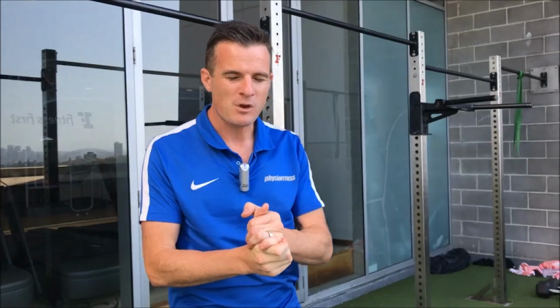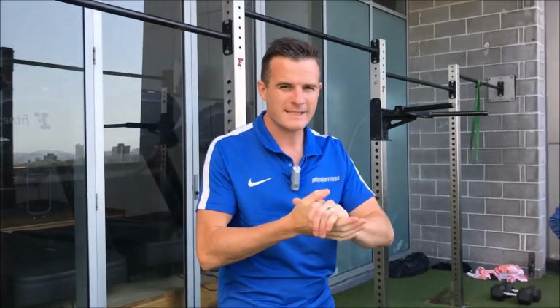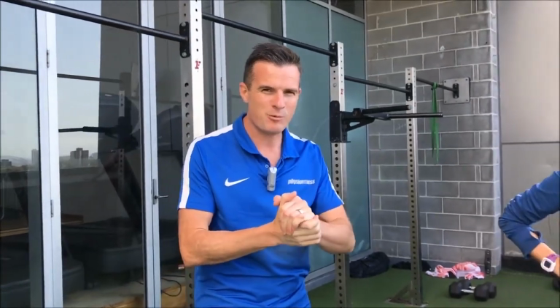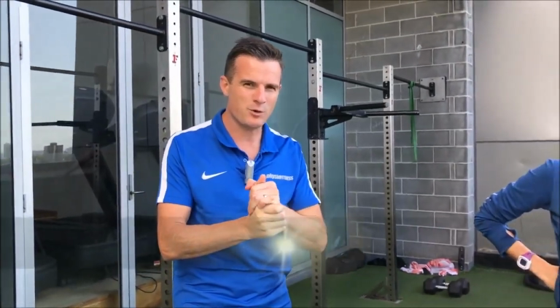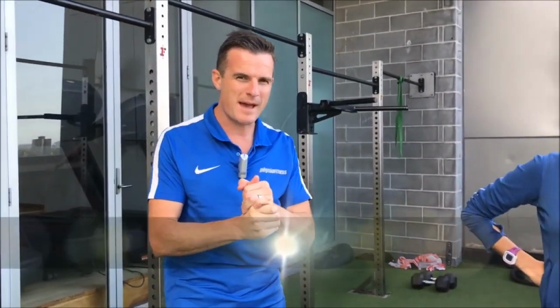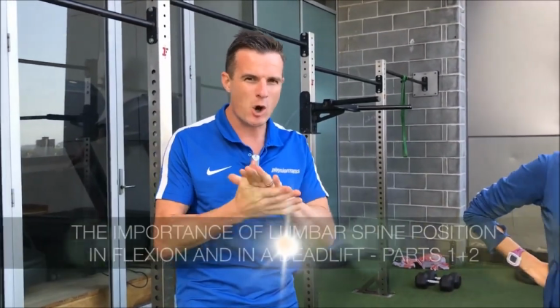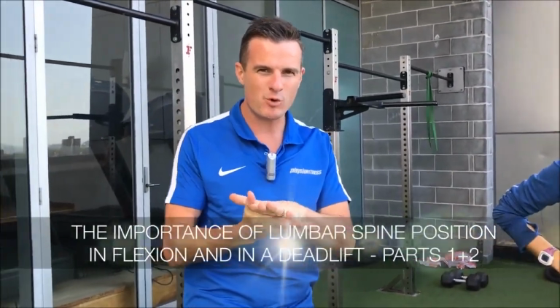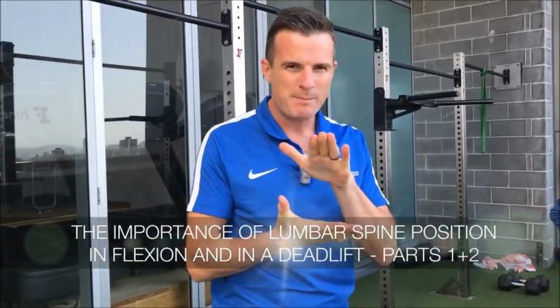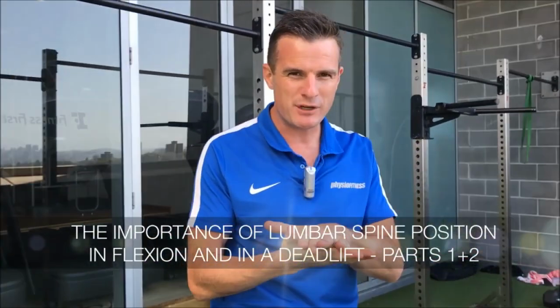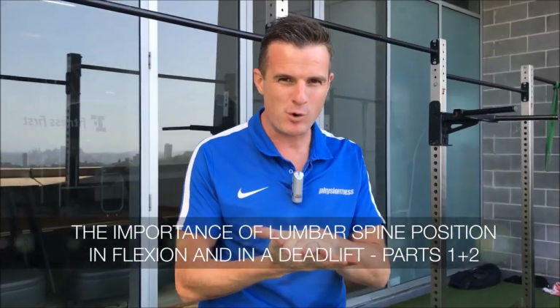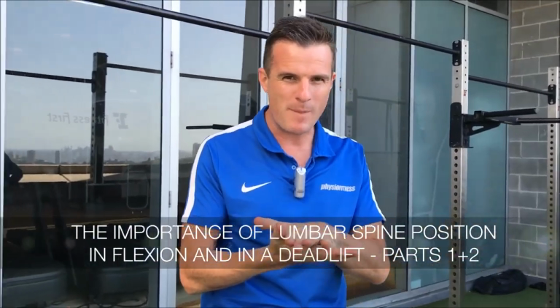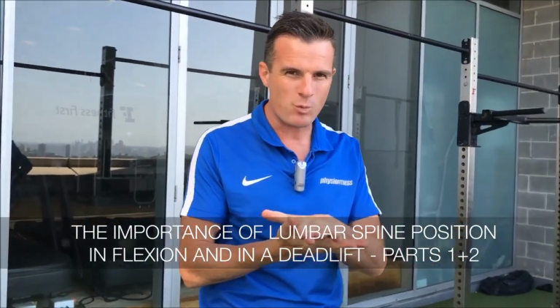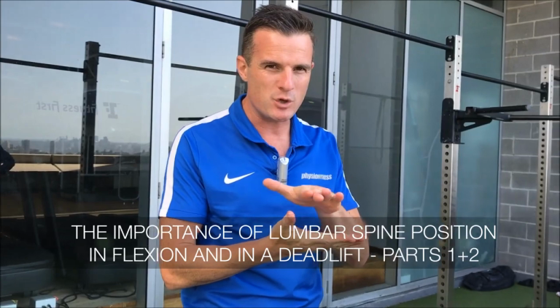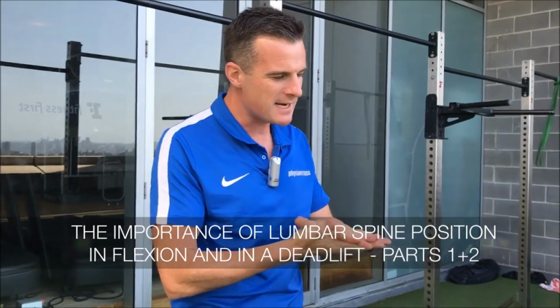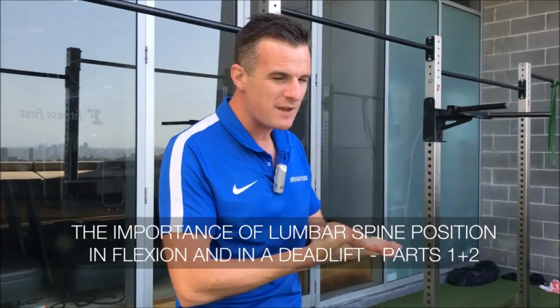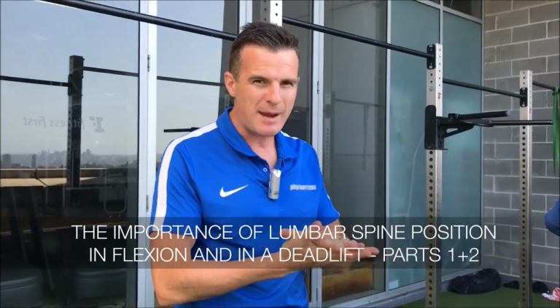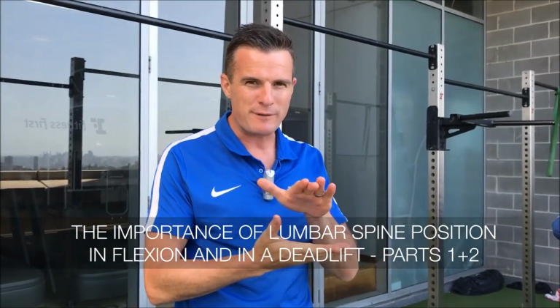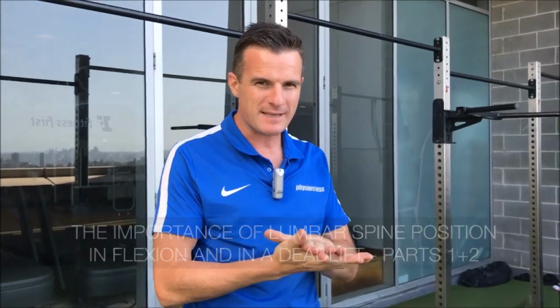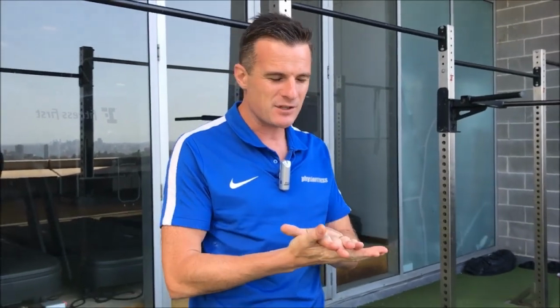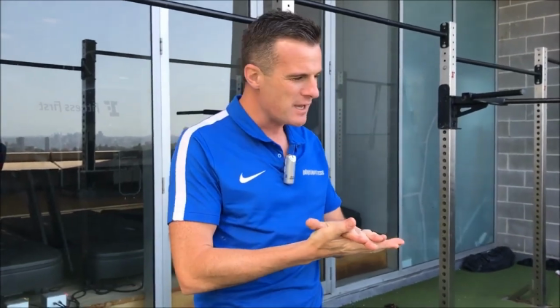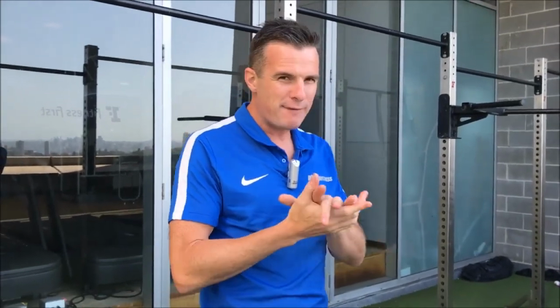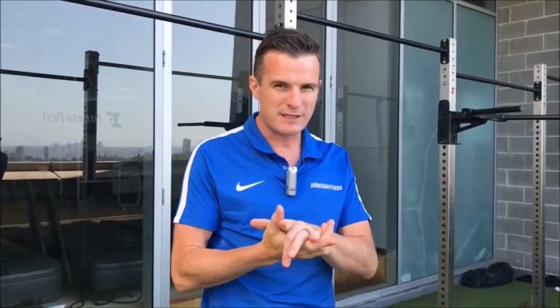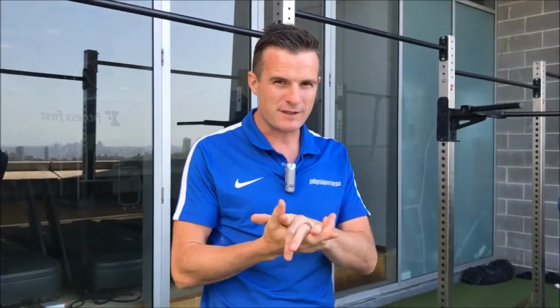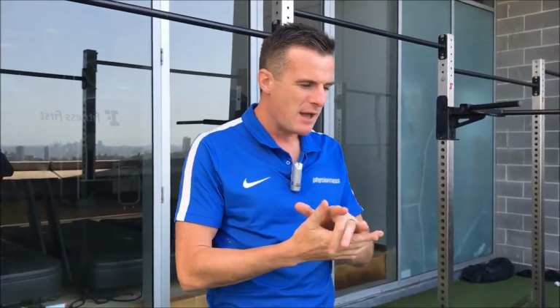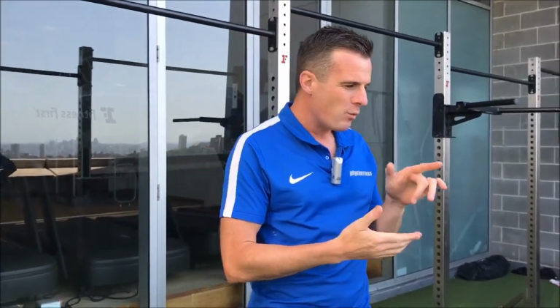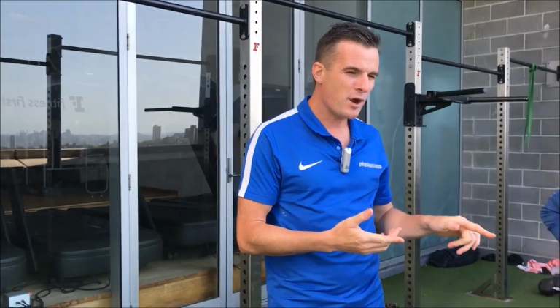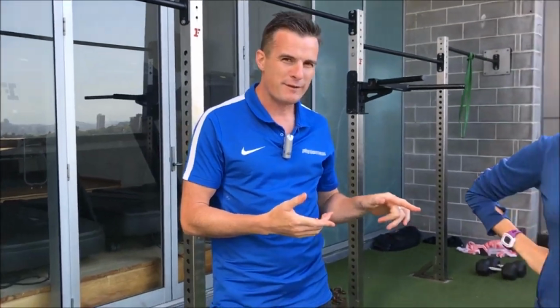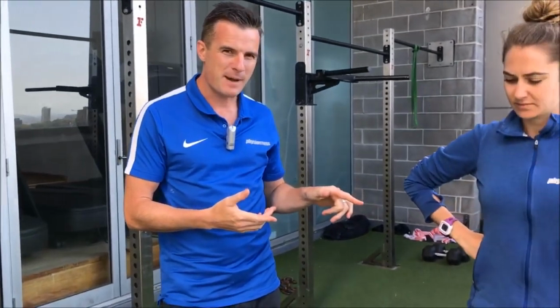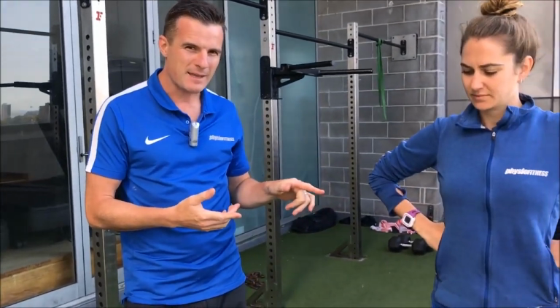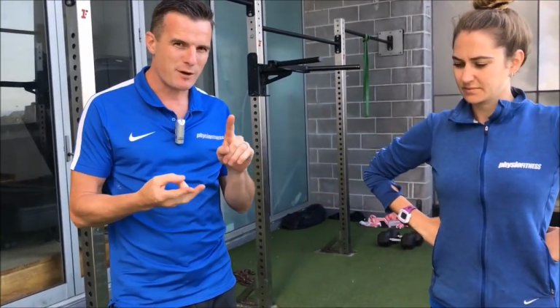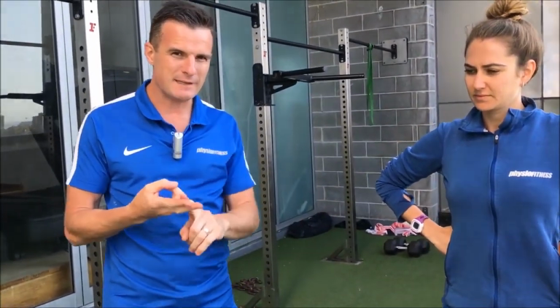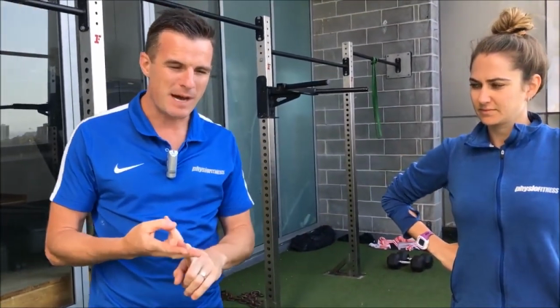Today we are talking about the optimal position for your lower back when you deadlift and when you flex. We're going to go through the flexion part and then we're going to go through the deadlifting part.